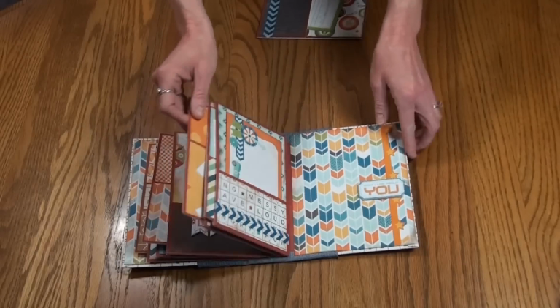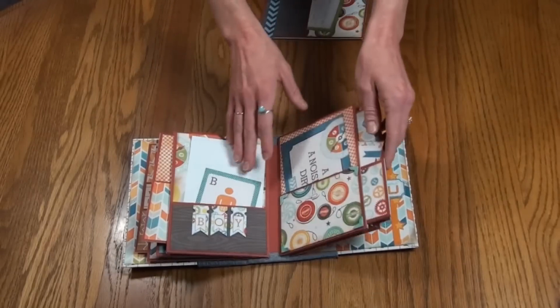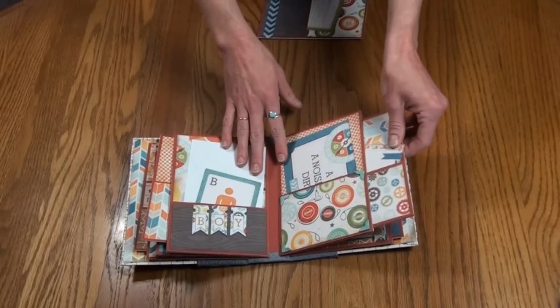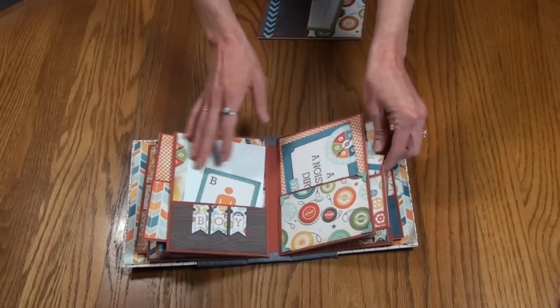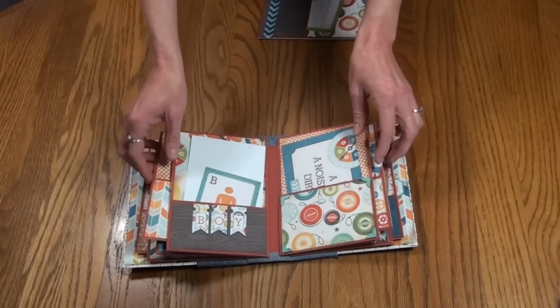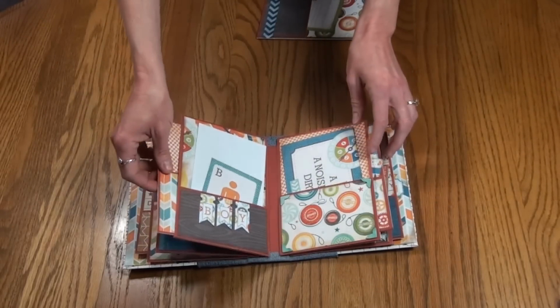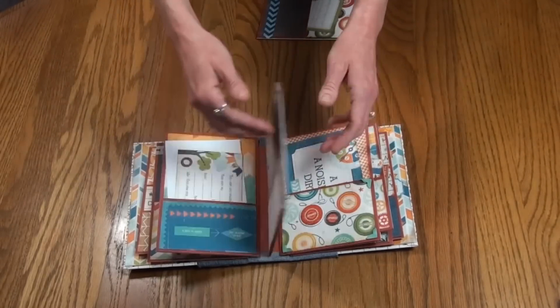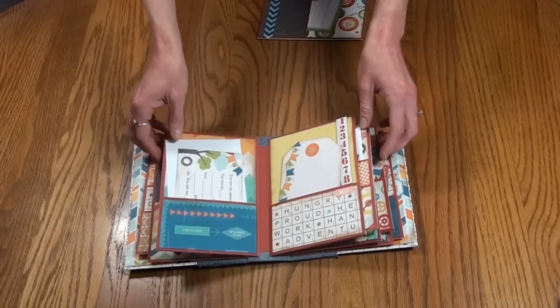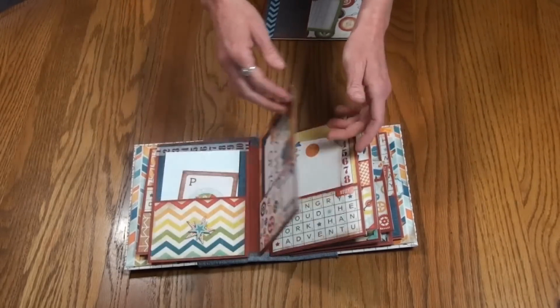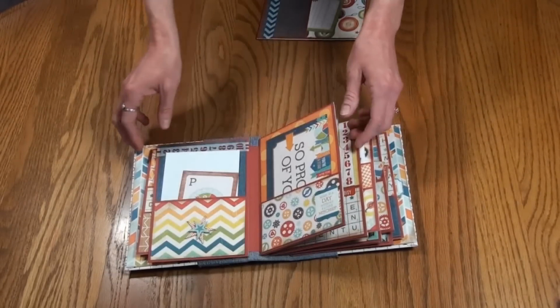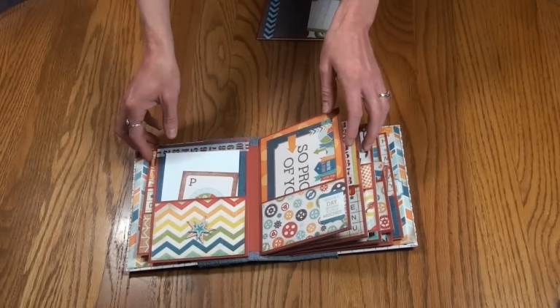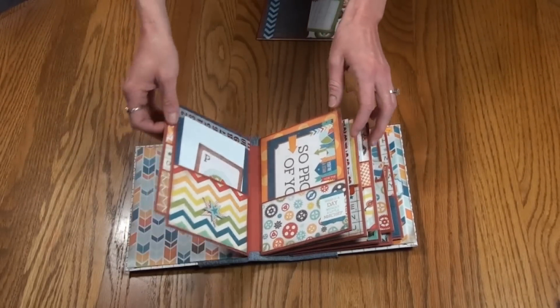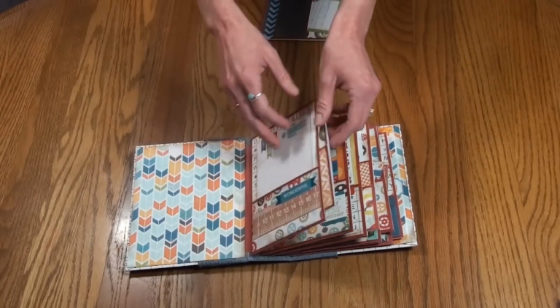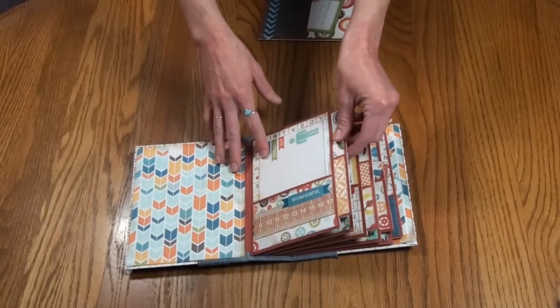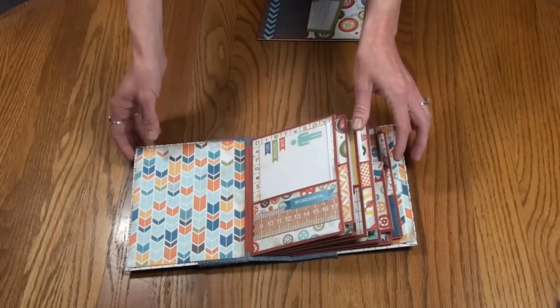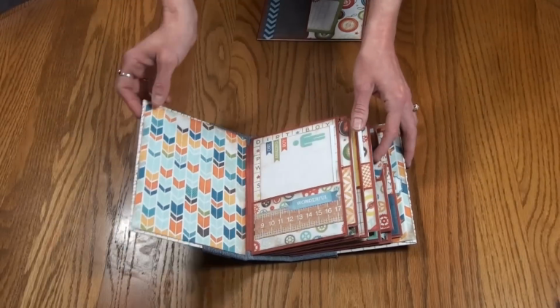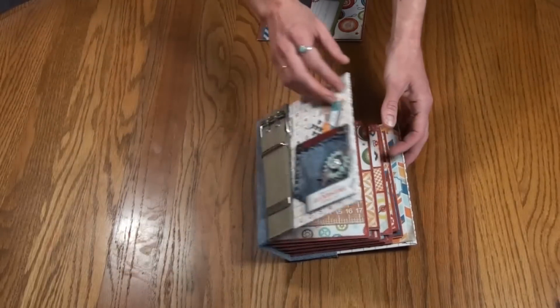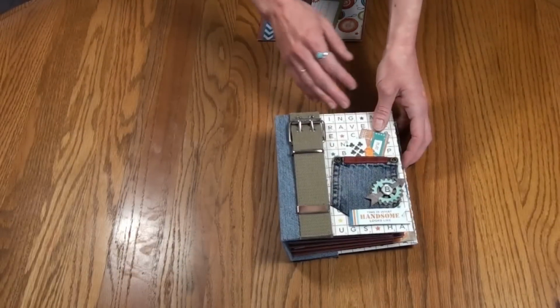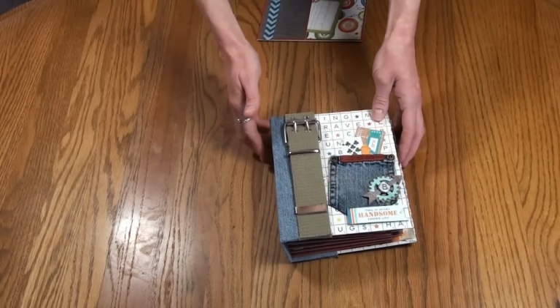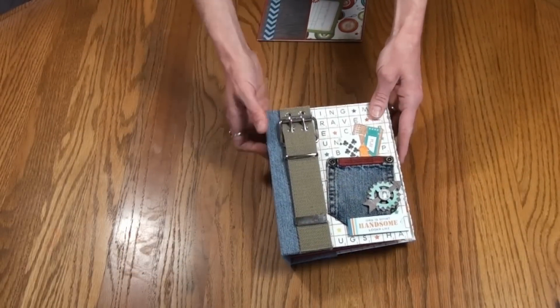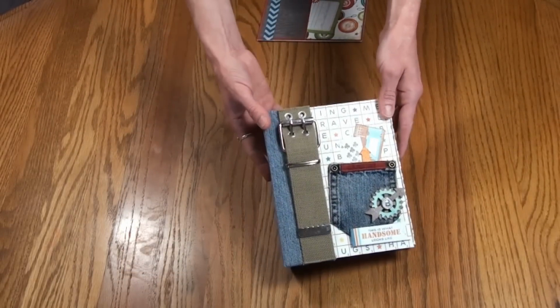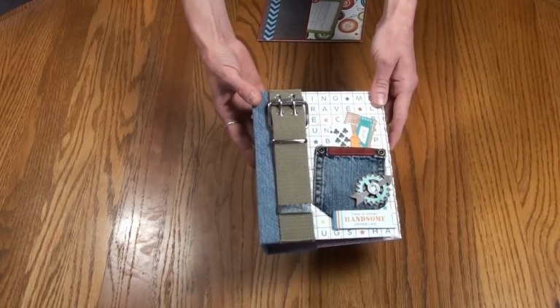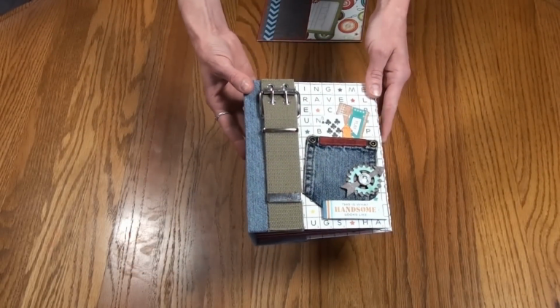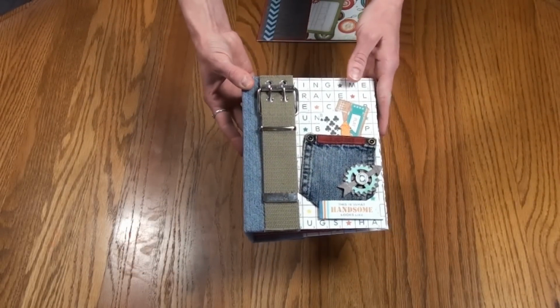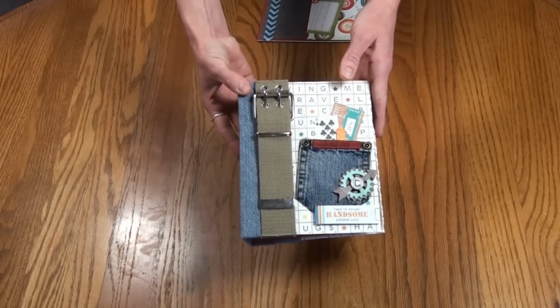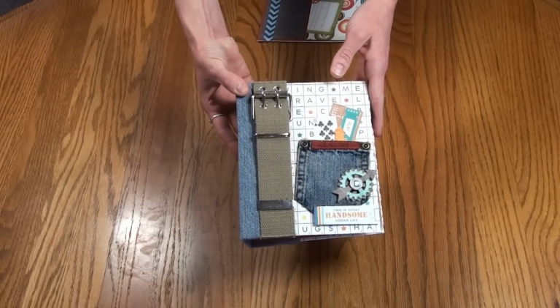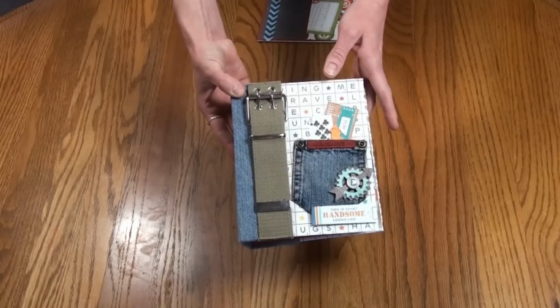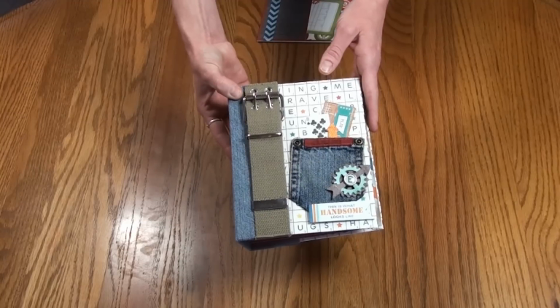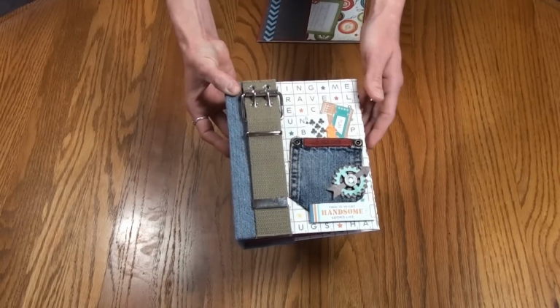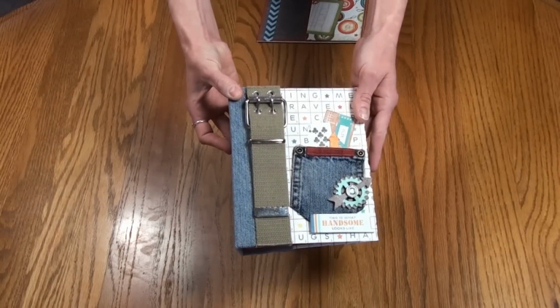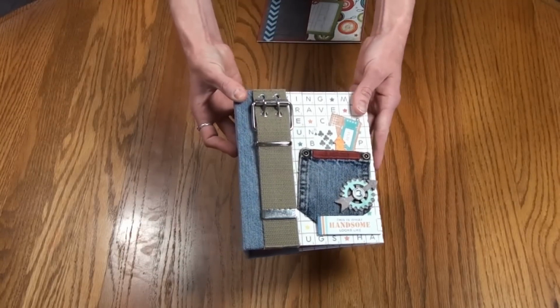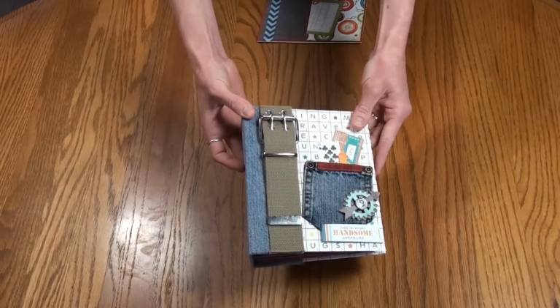So I just wanted to share that with you — really fun, cute album. Perfect for grandkids, your son, or anybody expecting a boy. I will have this album up on eBay if you're interested. Thanks for stopping by!